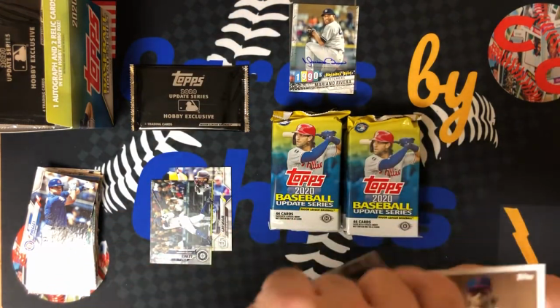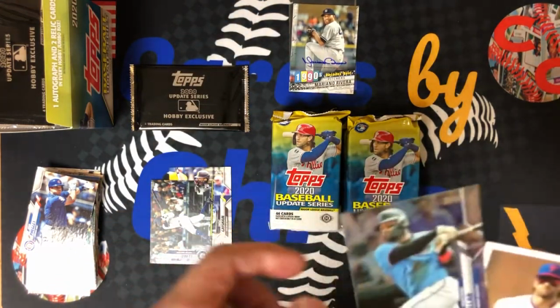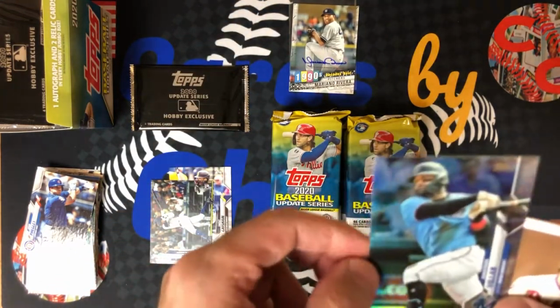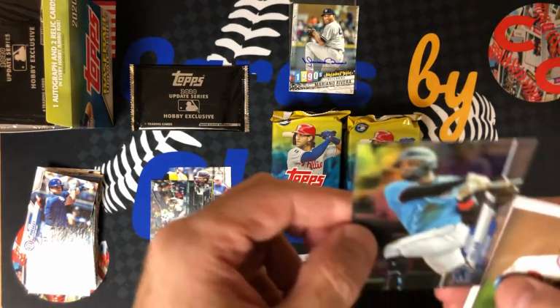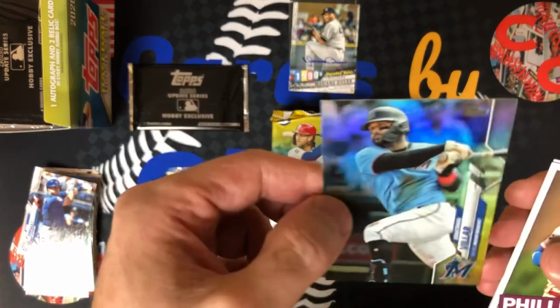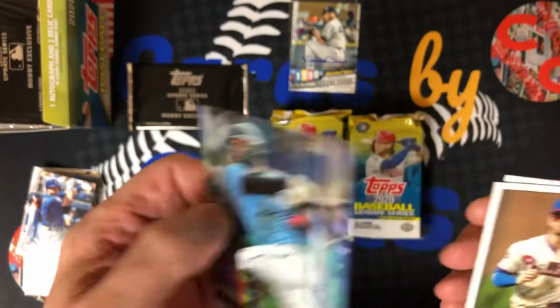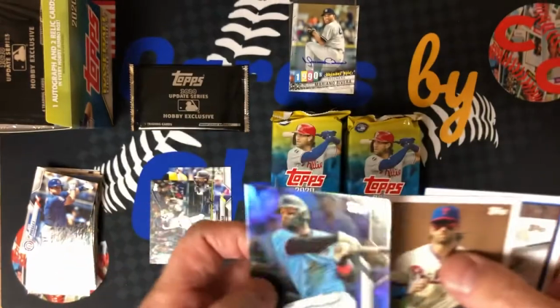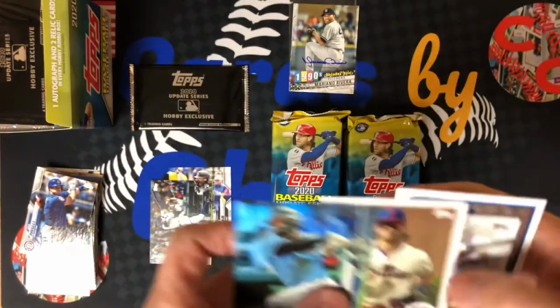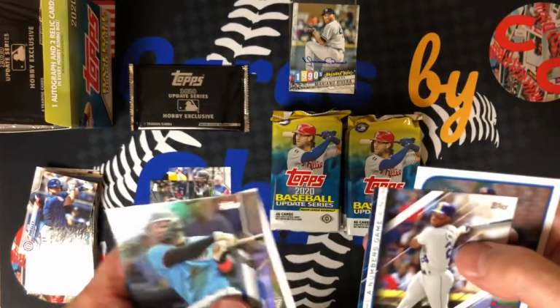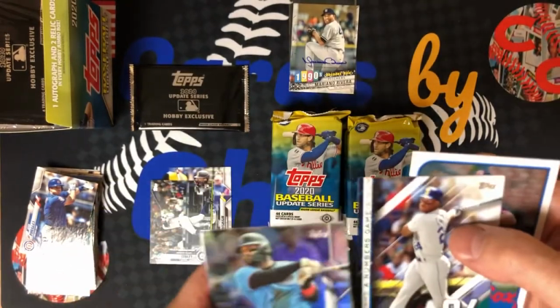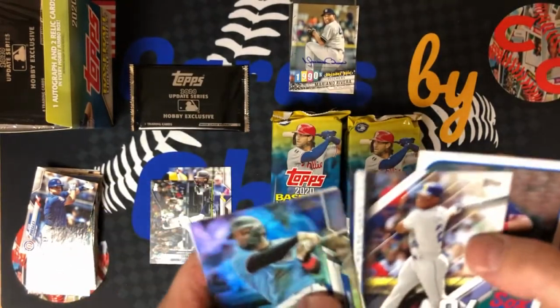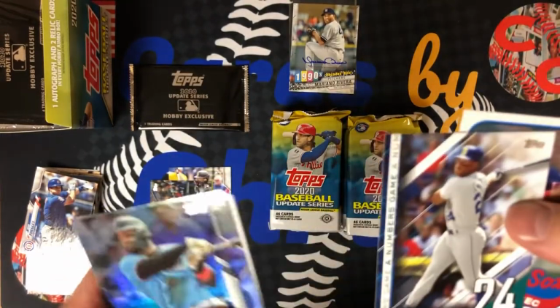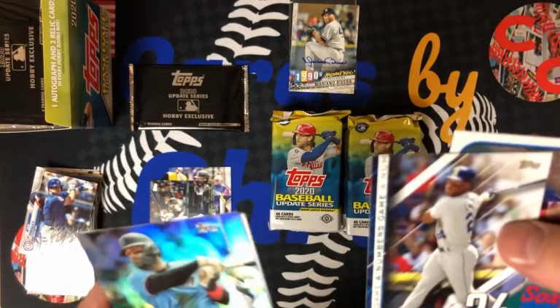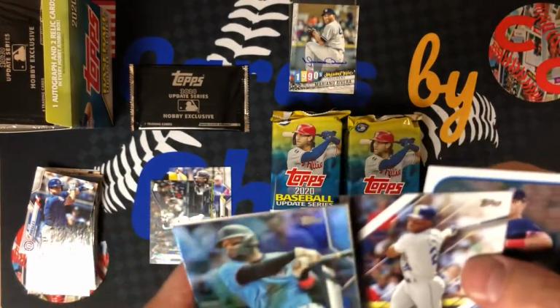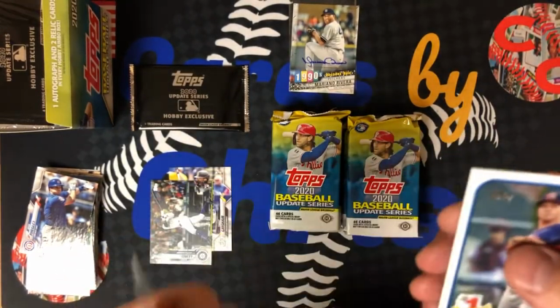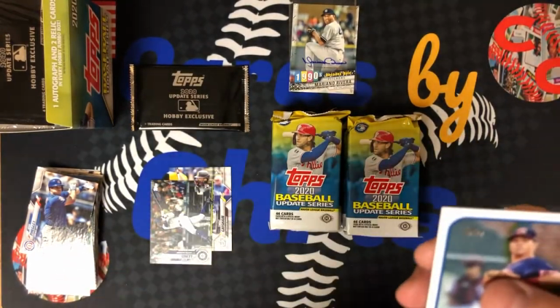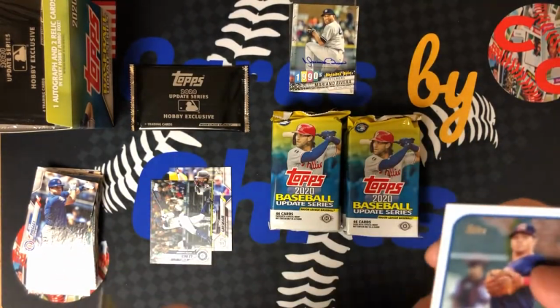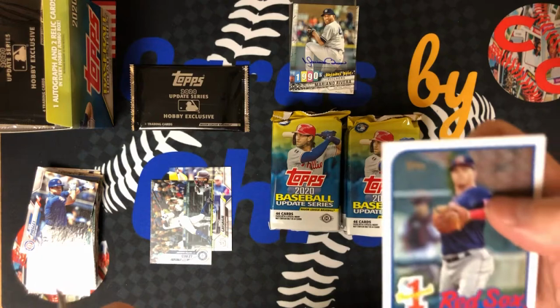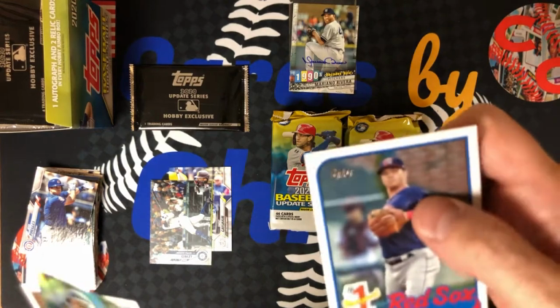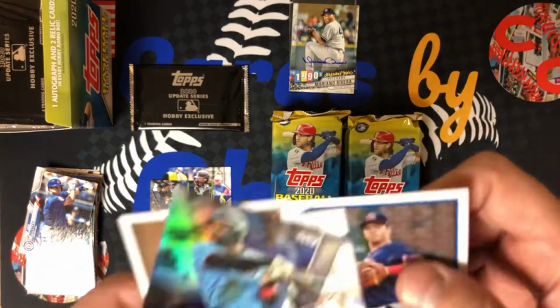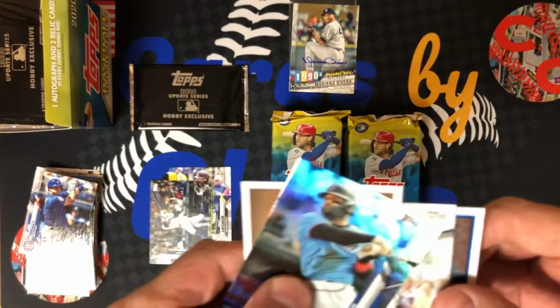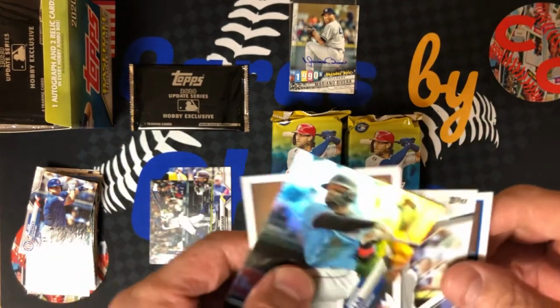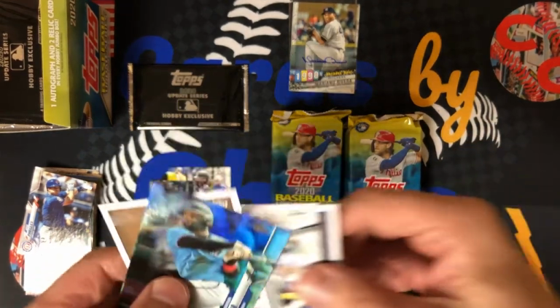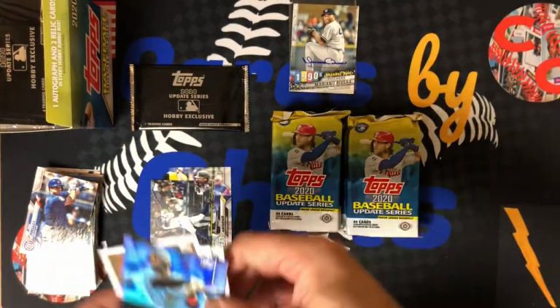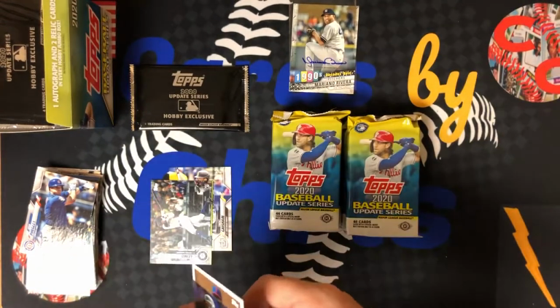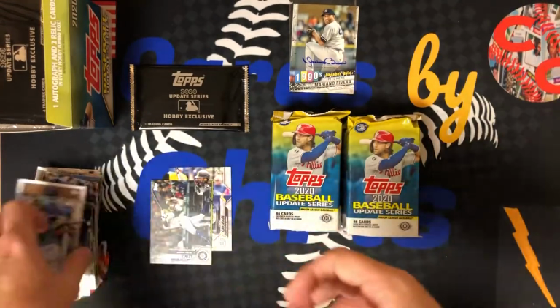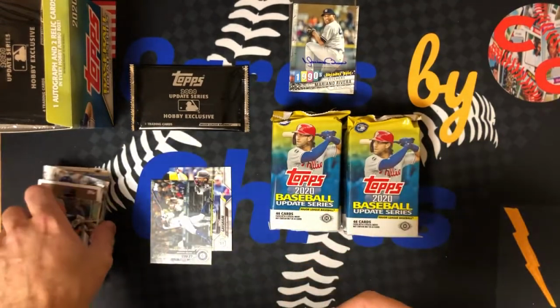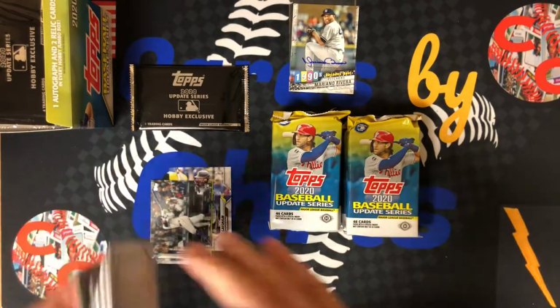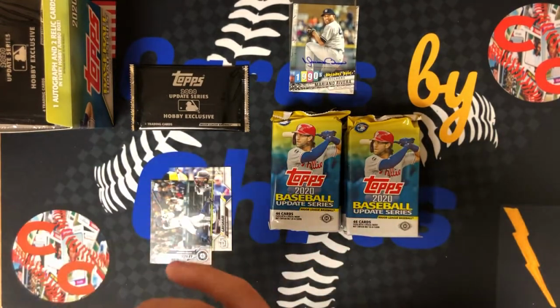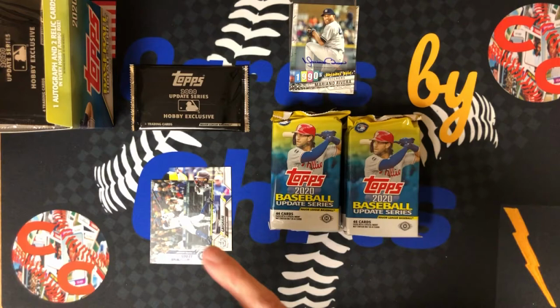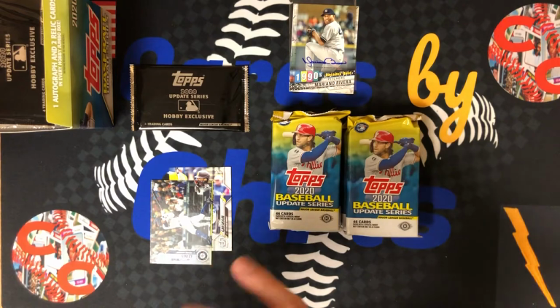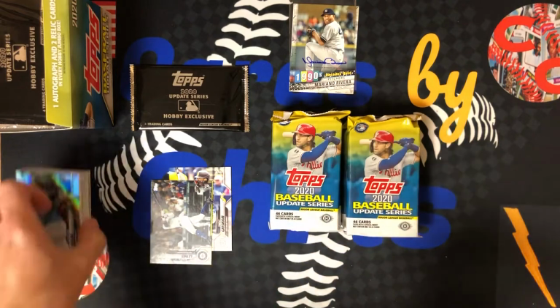Jonathan VR rainbow foil, Bryce Harper, Ken Griffey Jr. numbers game, and number one prospects Bobby Dahlbeck. That is really exciting. So you're going to get one guaranteed autograph — might as well be one of the best closers of all time, Mariano Rivera. That is really exciting.